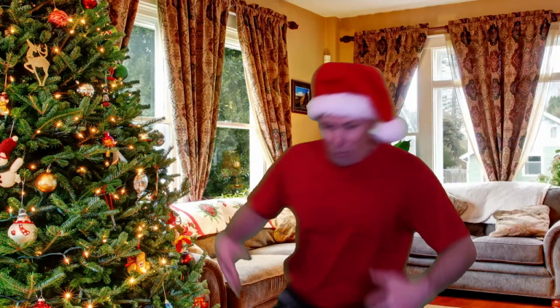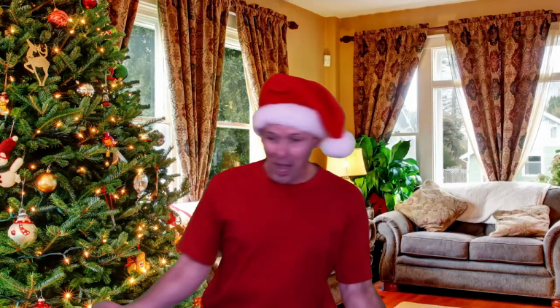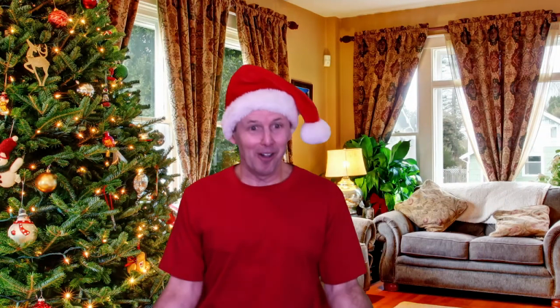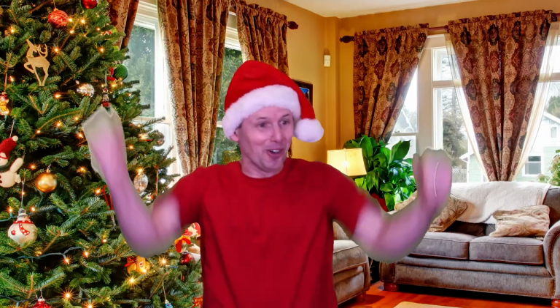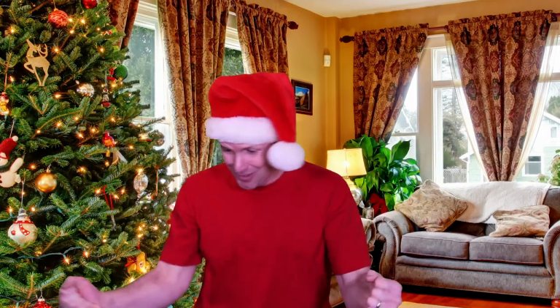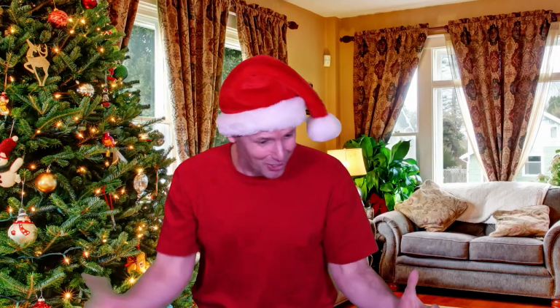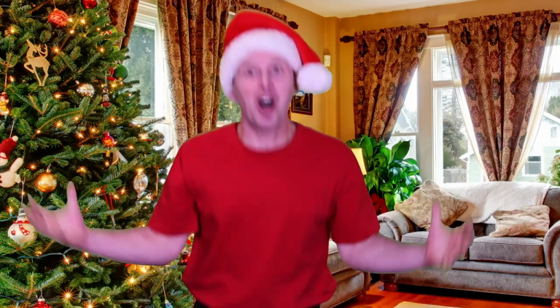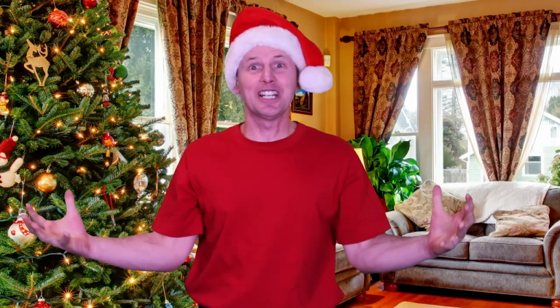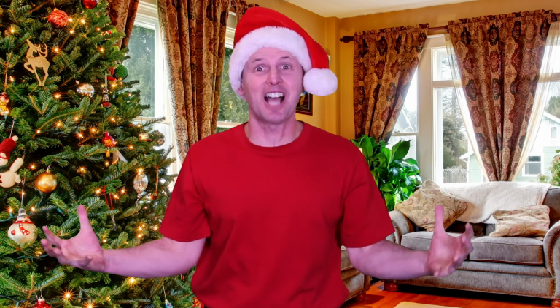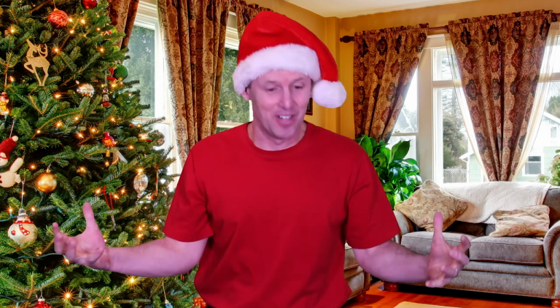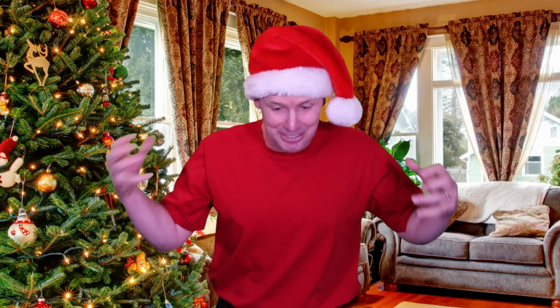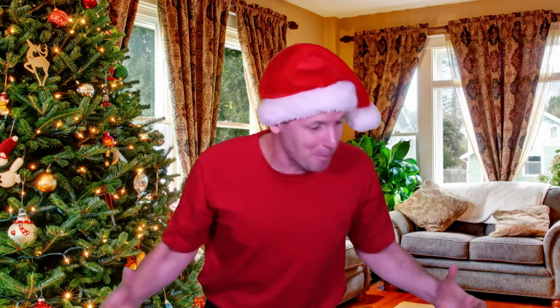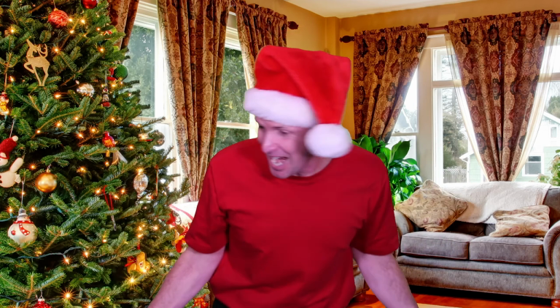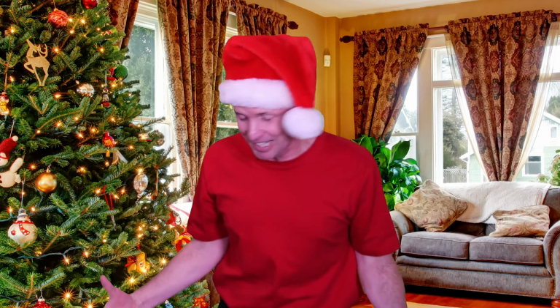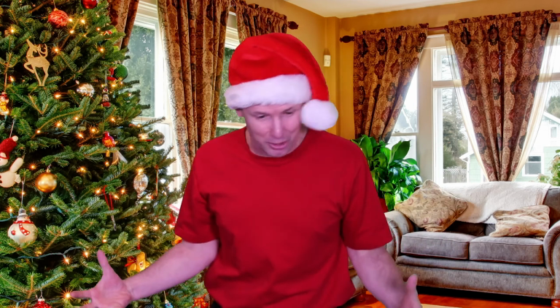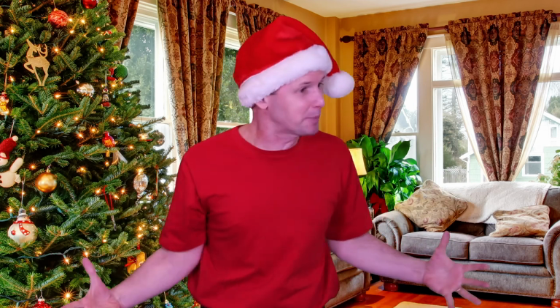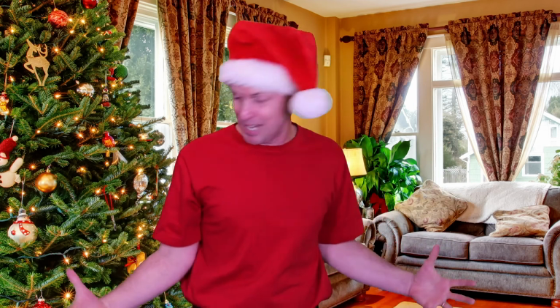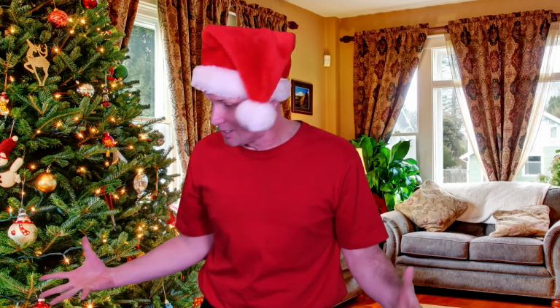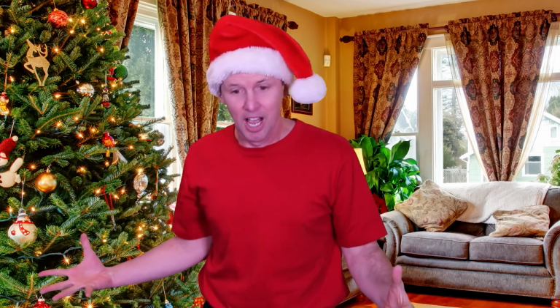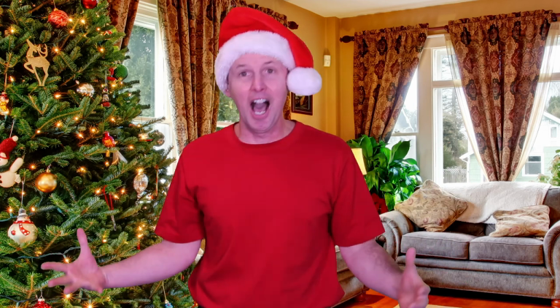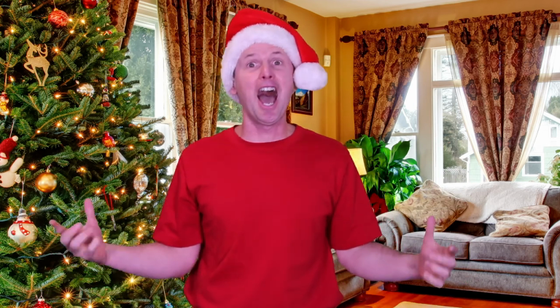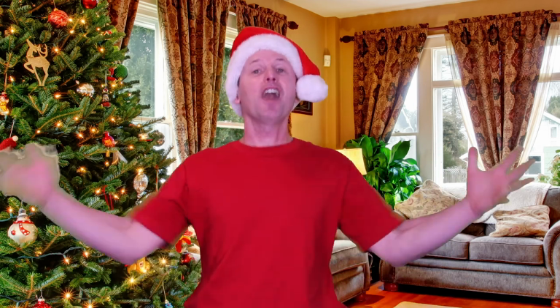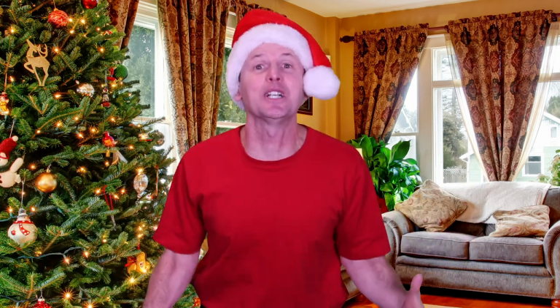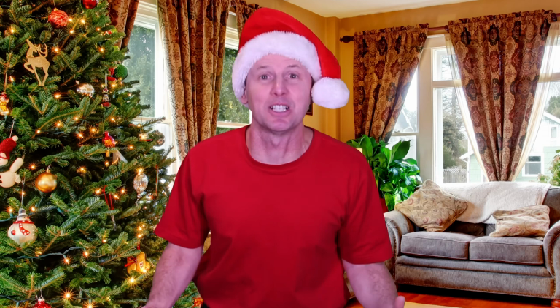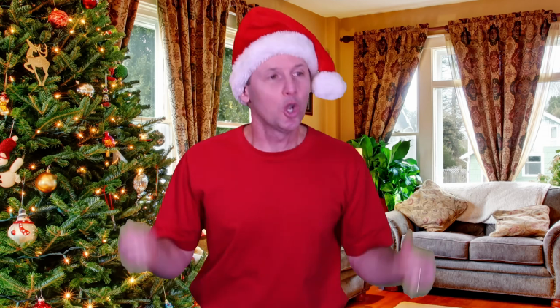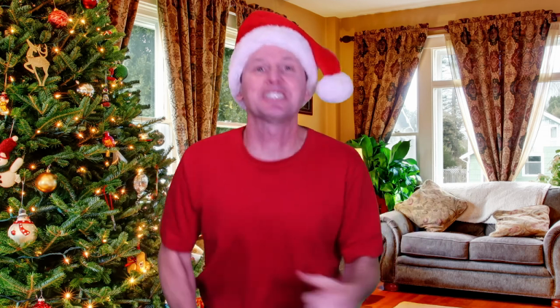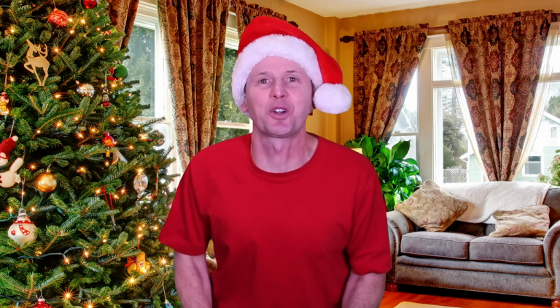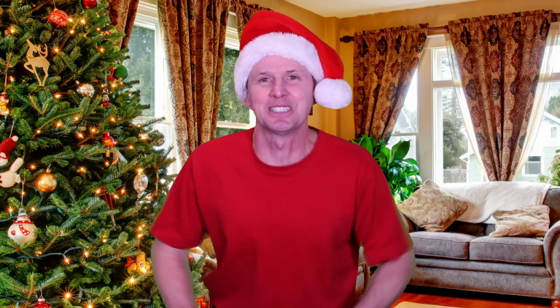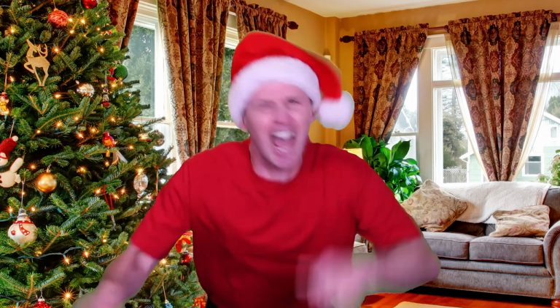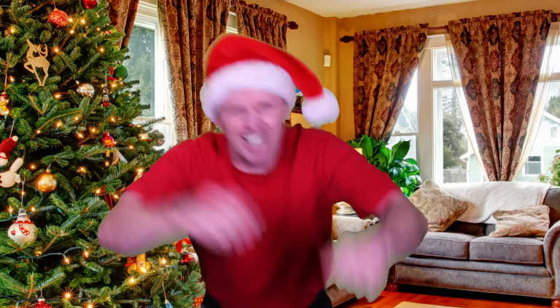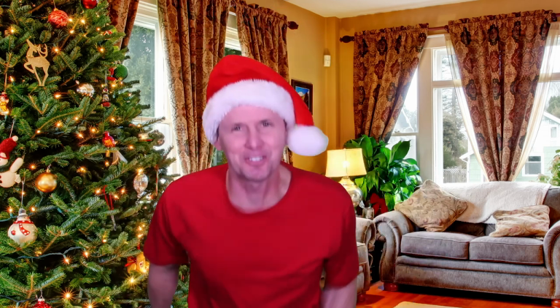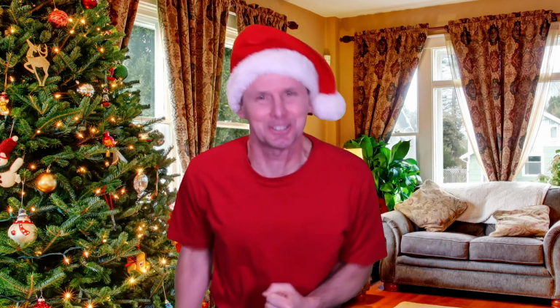Whoa! It's Christmas! Look at all this stuff! This is amazing! Look at all these presents! I love Christmas! Who doesn't love Christmas?